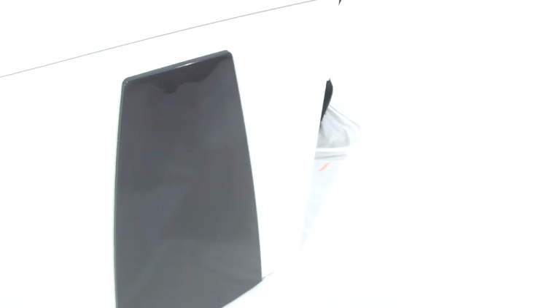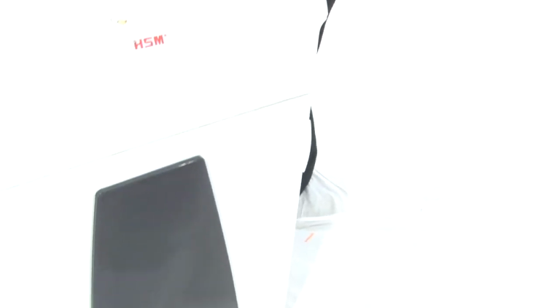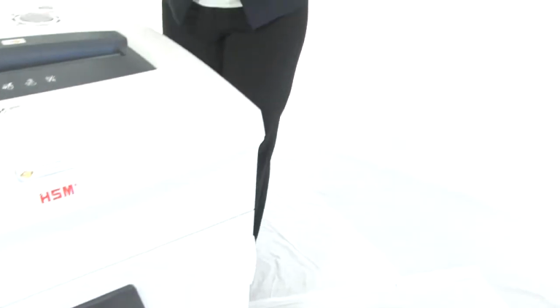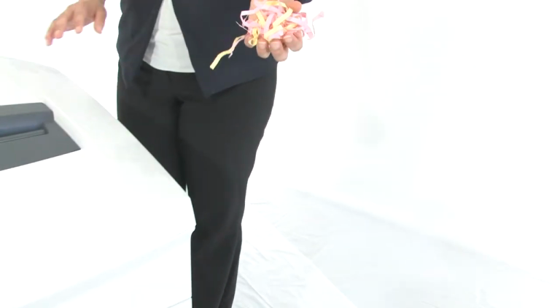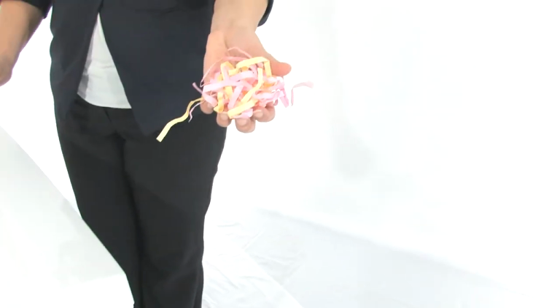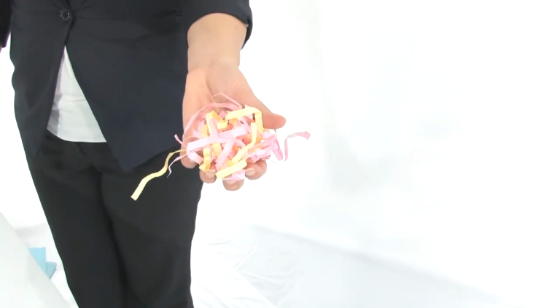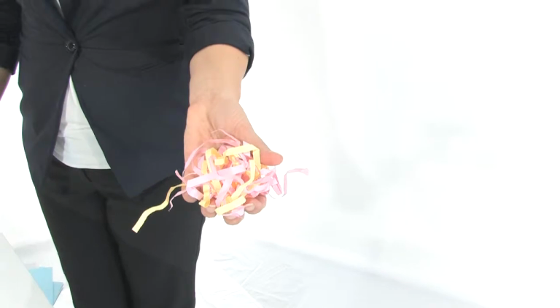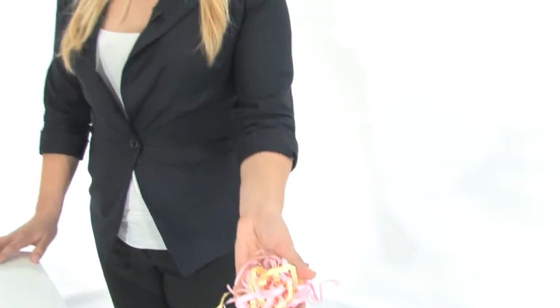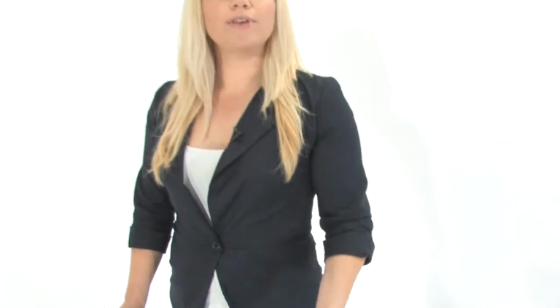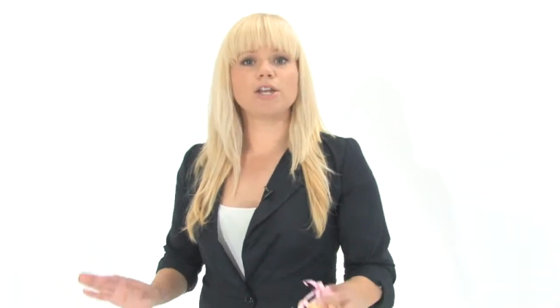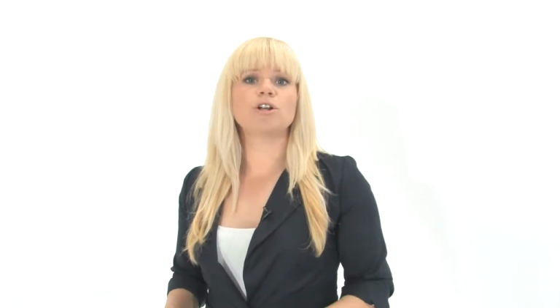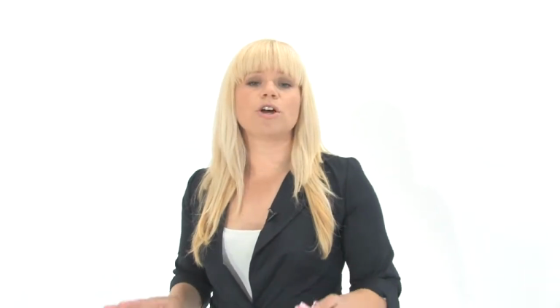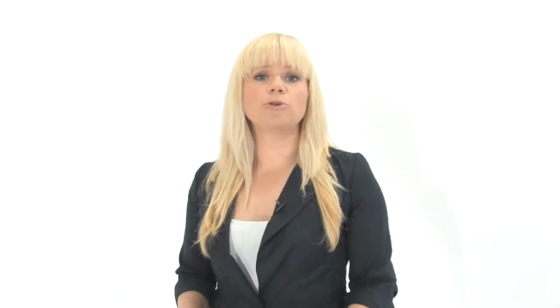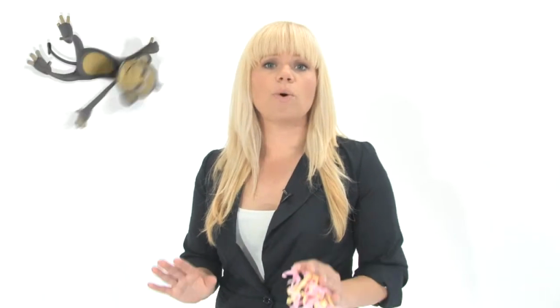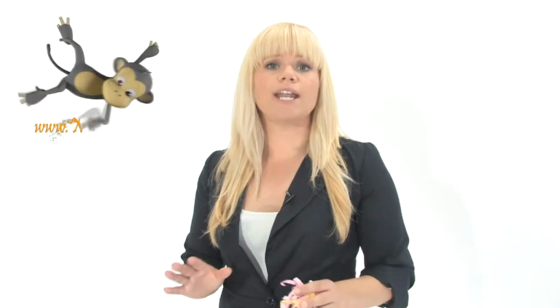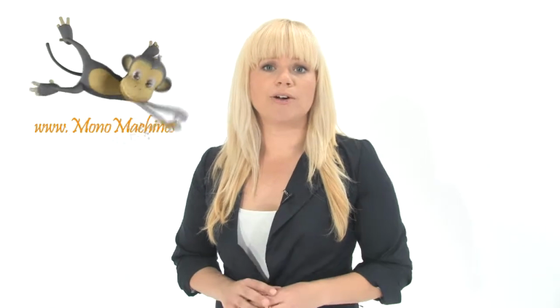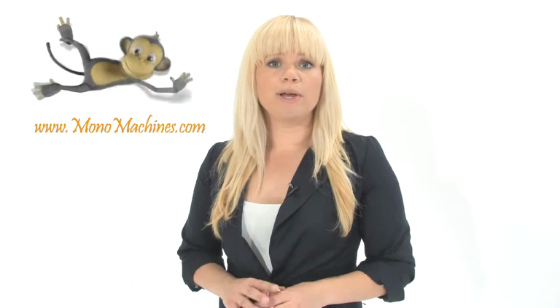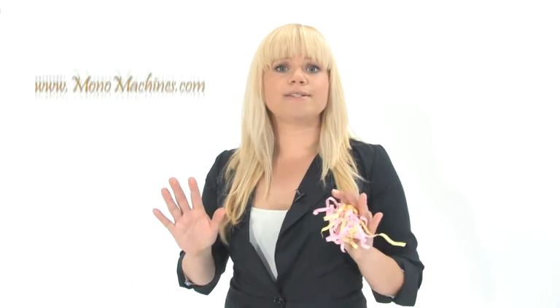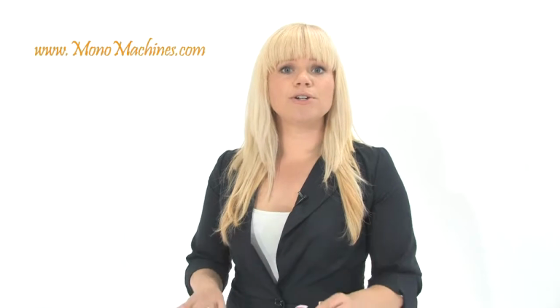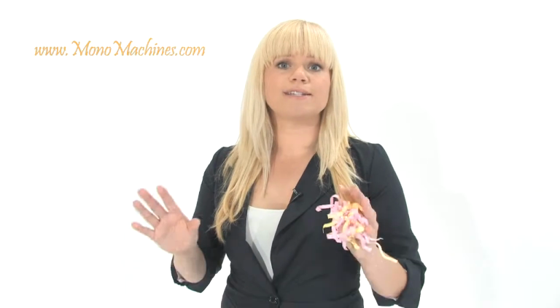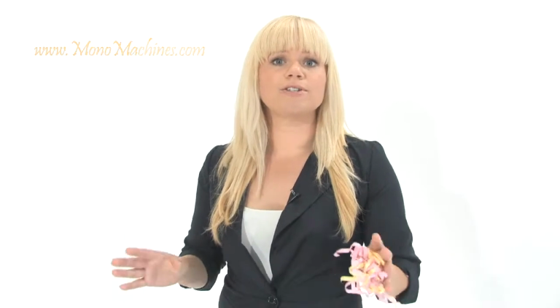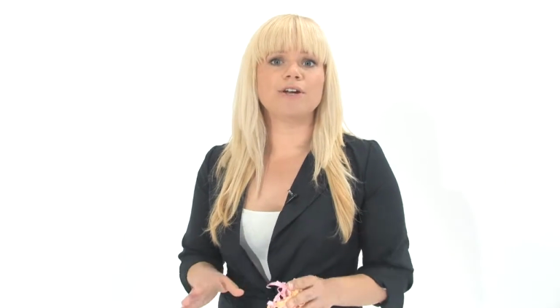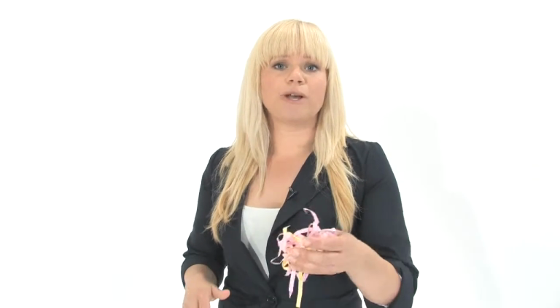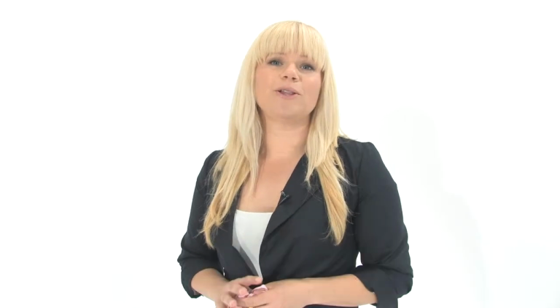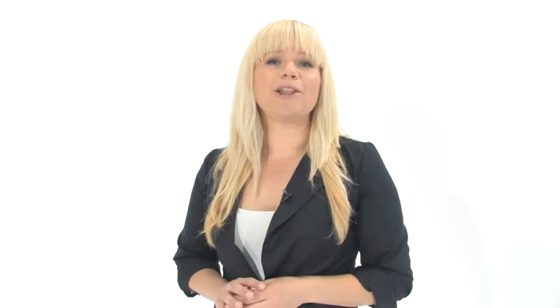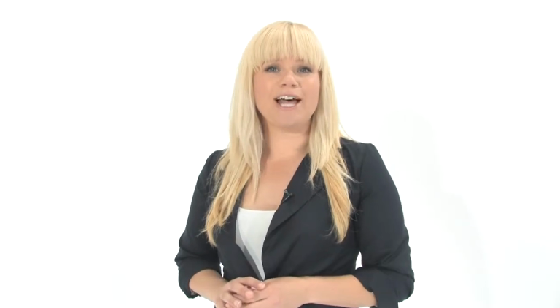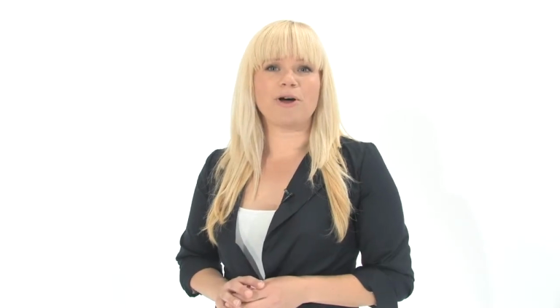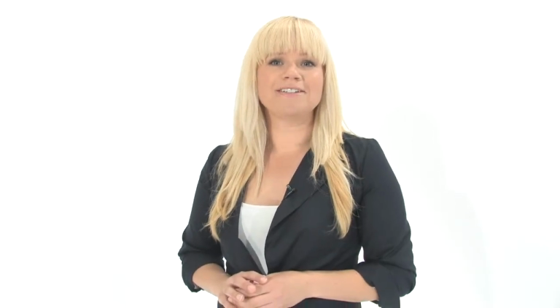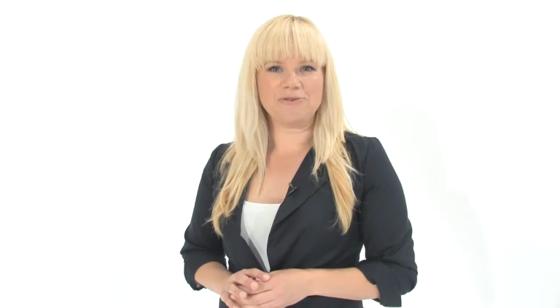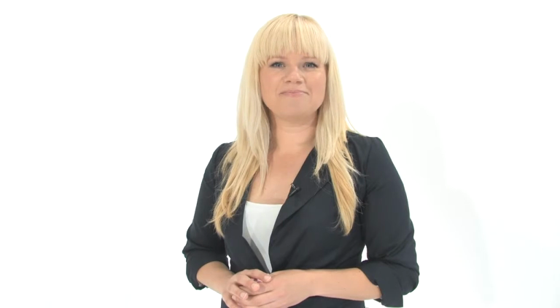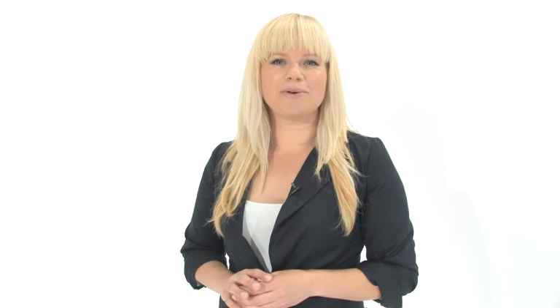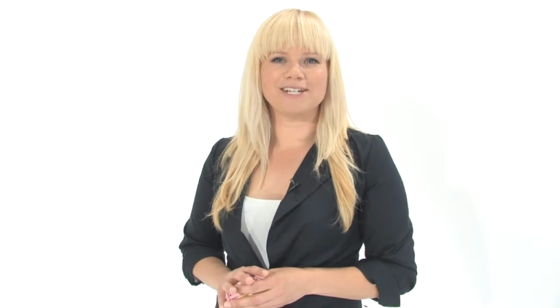This is what your shred is going to look like. What we have here is a new generation of German quality and engineering — we got the best engineers and the best designers together to create a great looking and long lasting product. Thanks for watching, I'm Holly with Mono Machines.